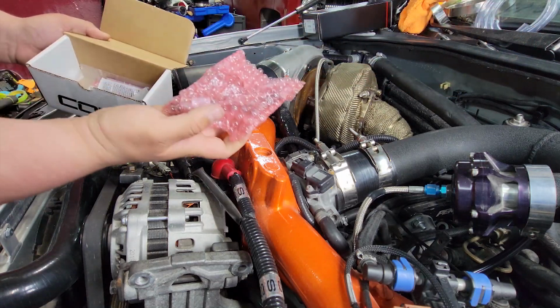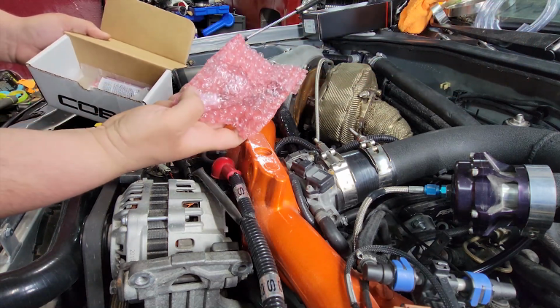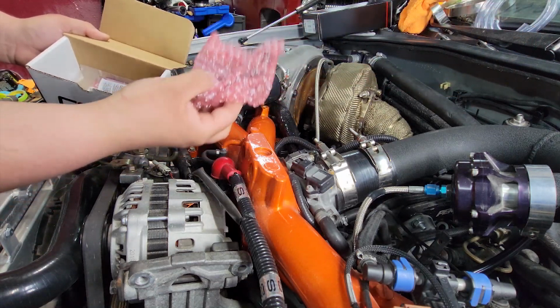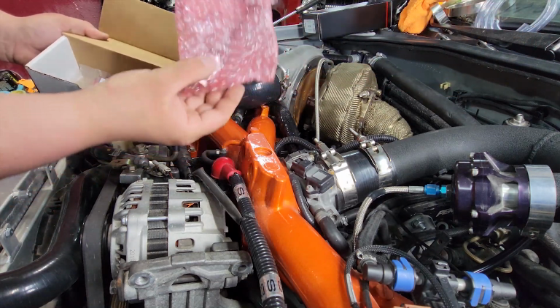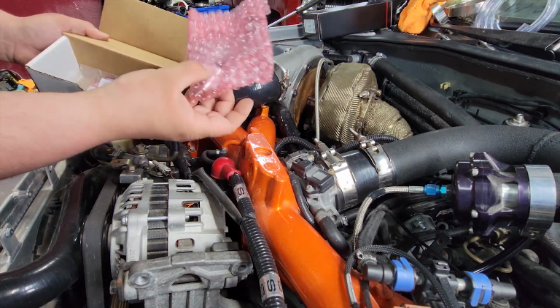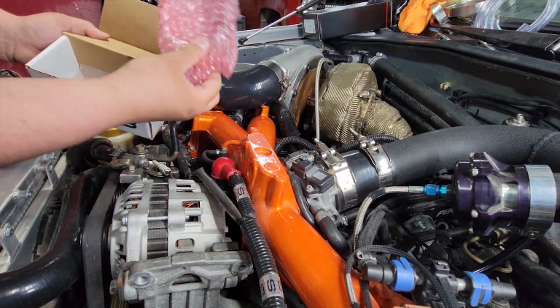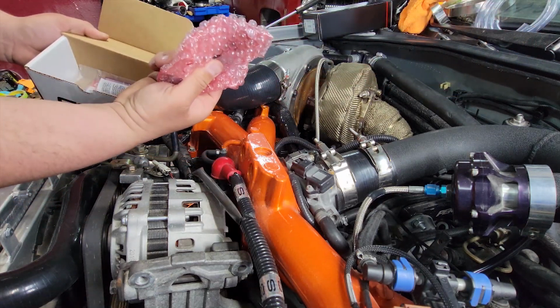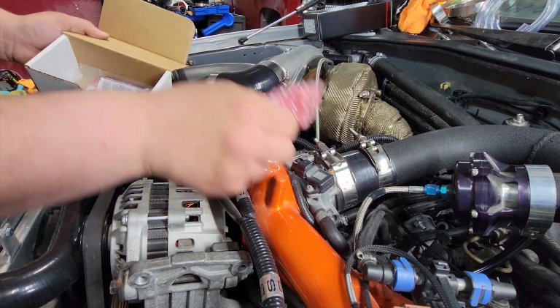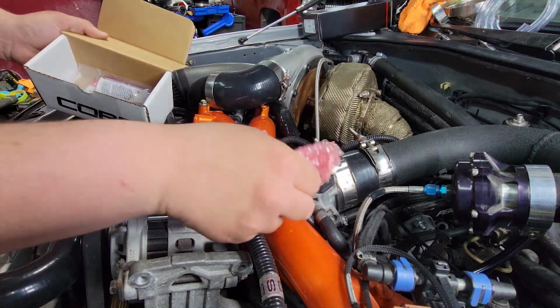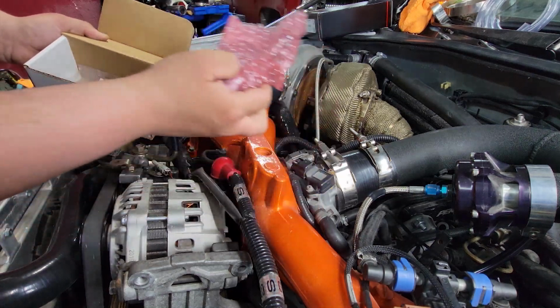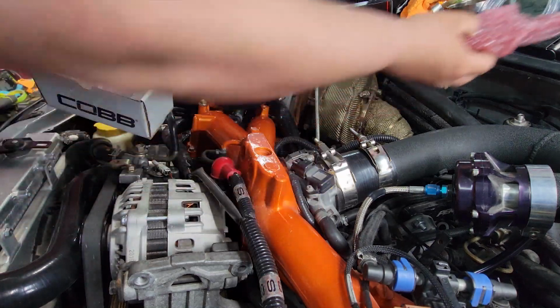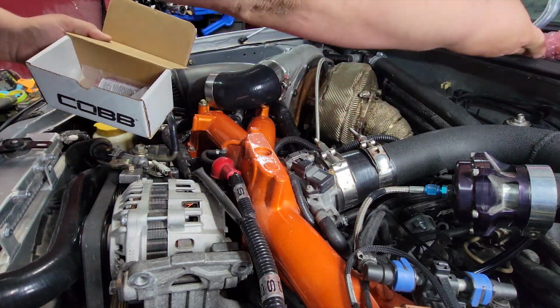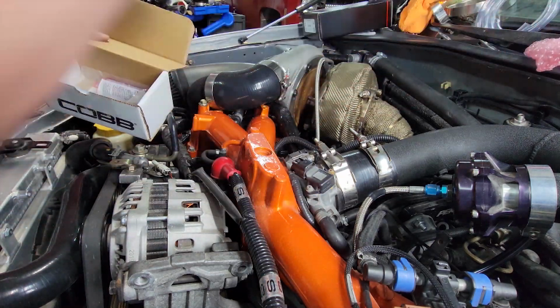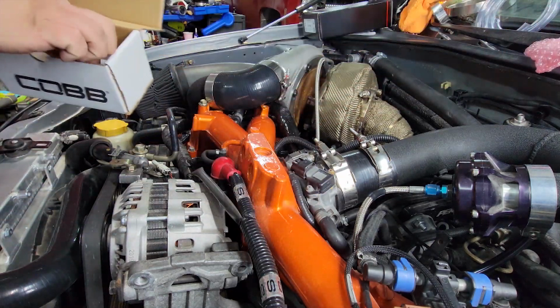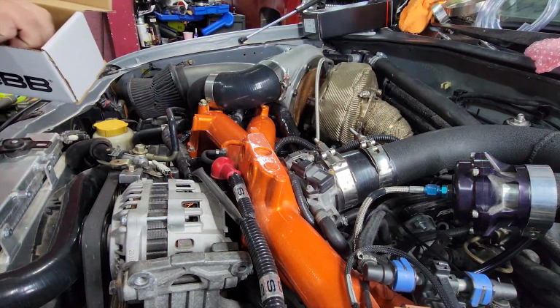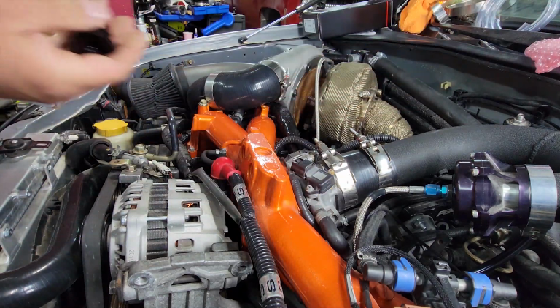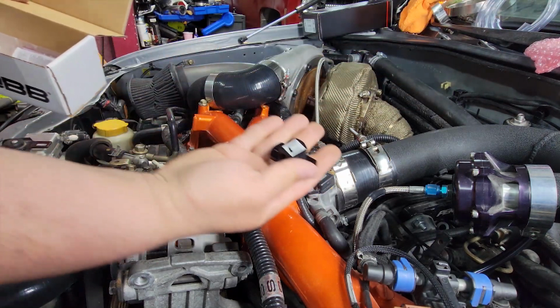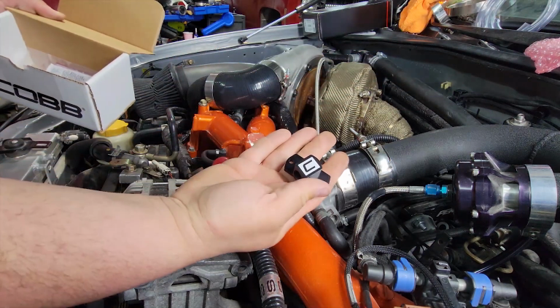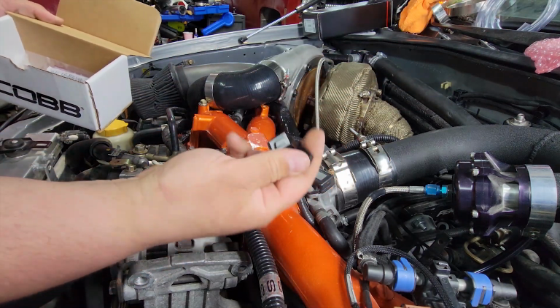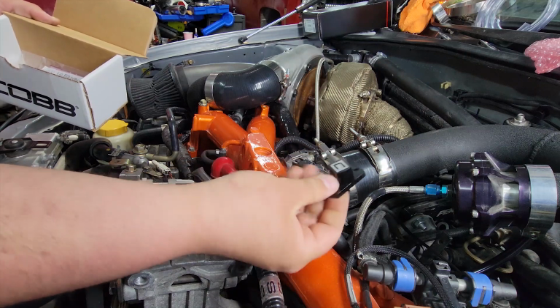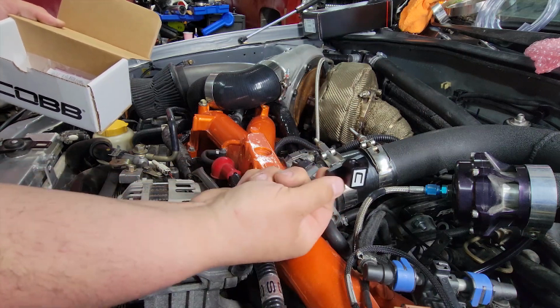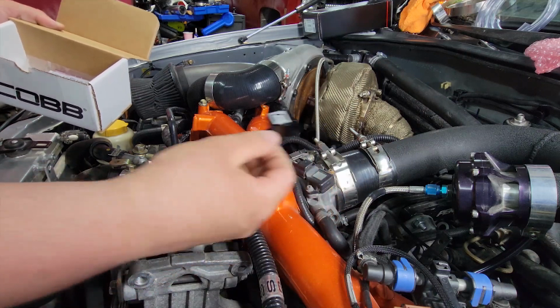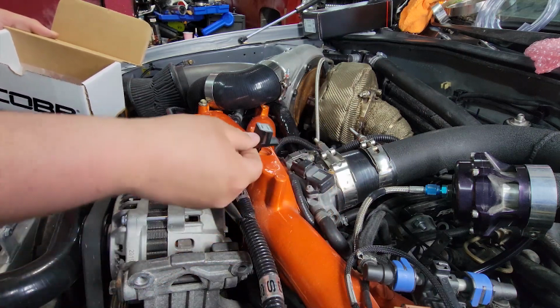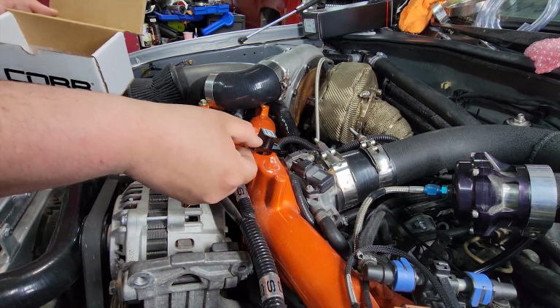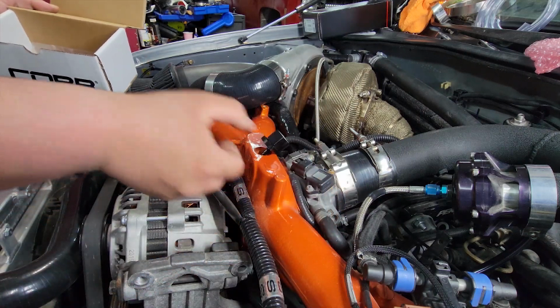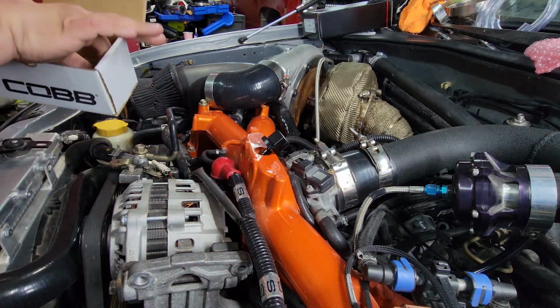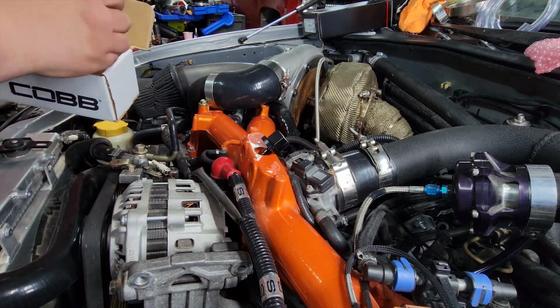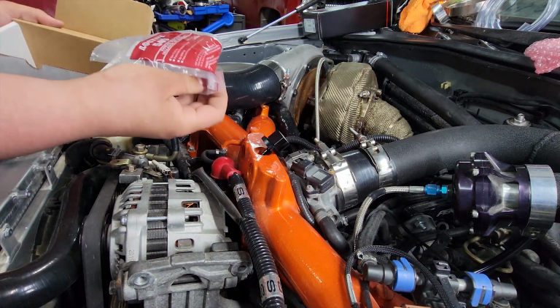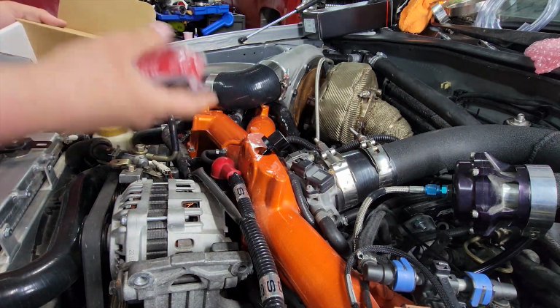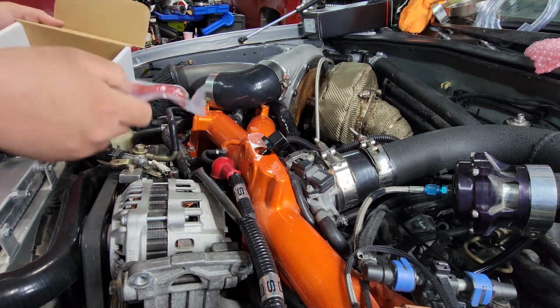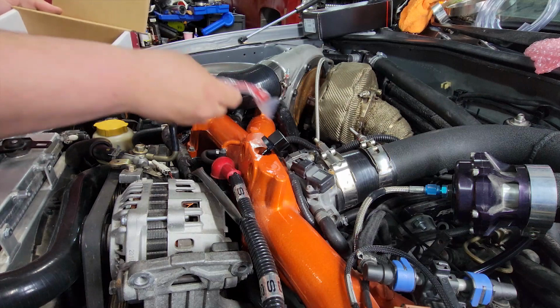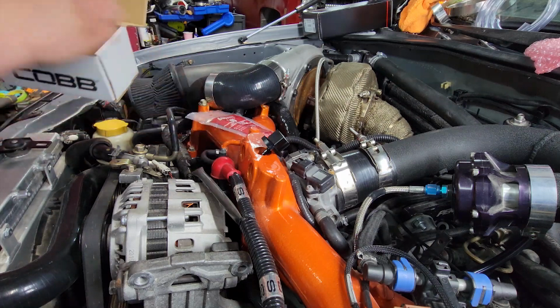There's the sensor itself. The reason why I went with this one is because it plugs directly into the factory wiring. There's the adapter with a big old C for Cobb on it.